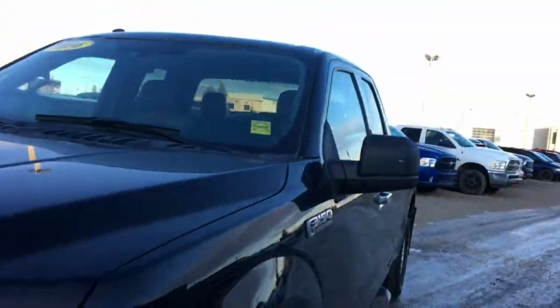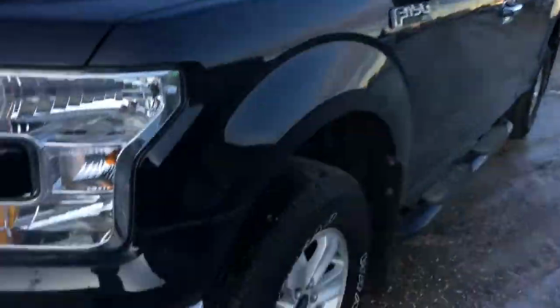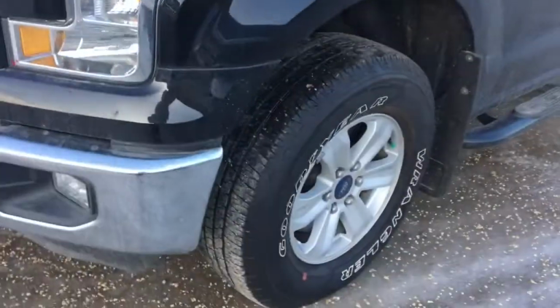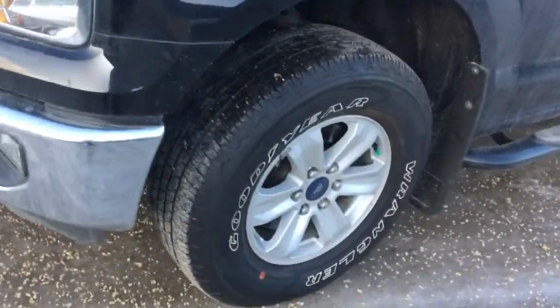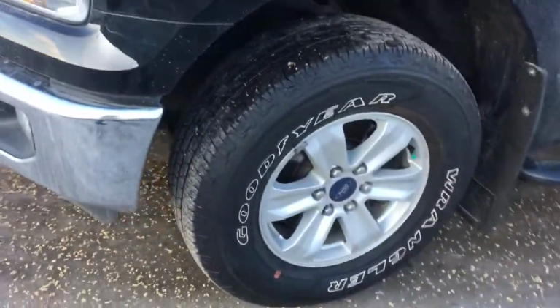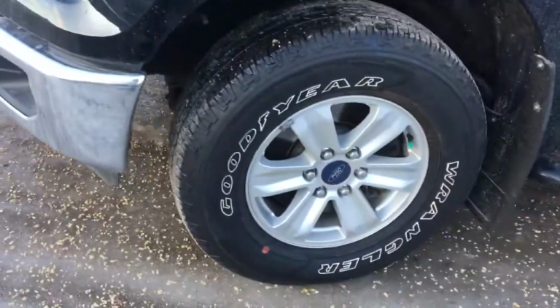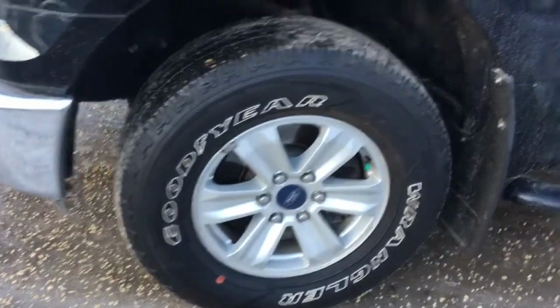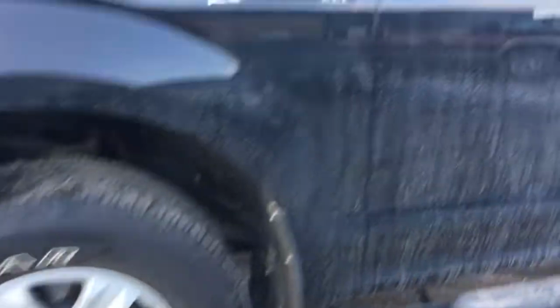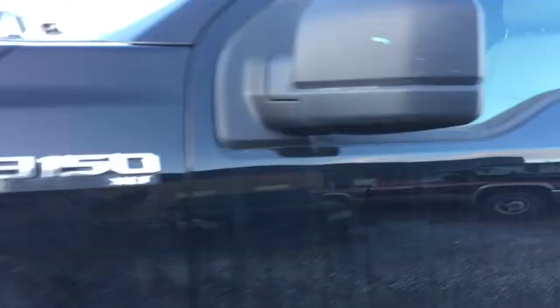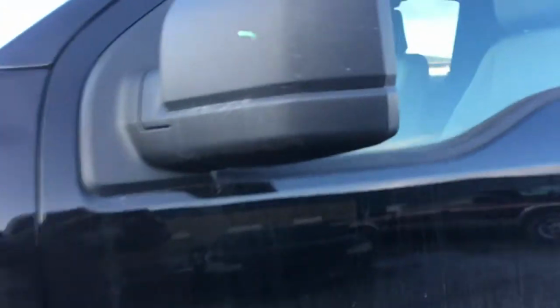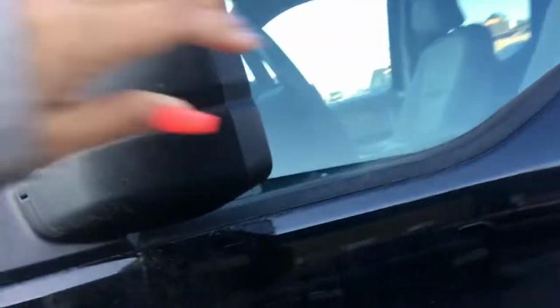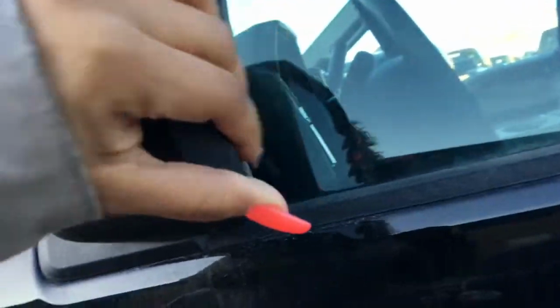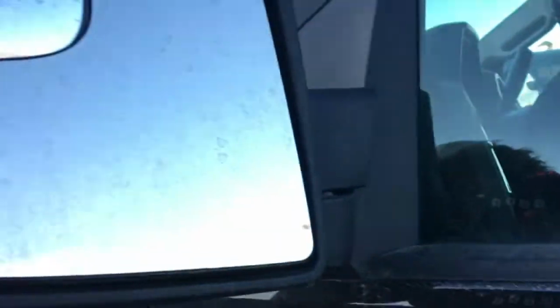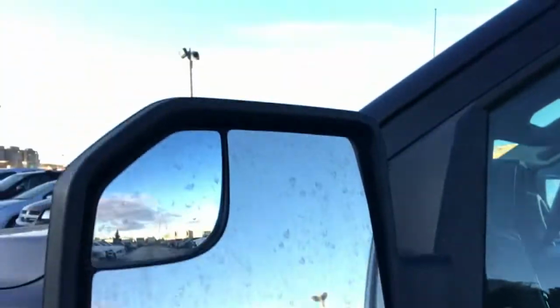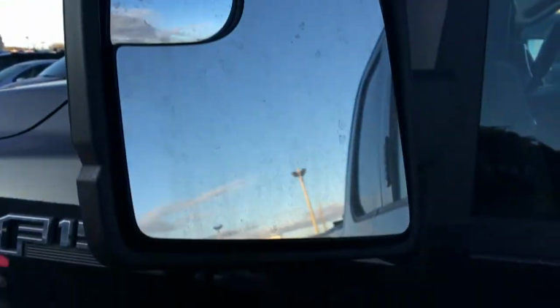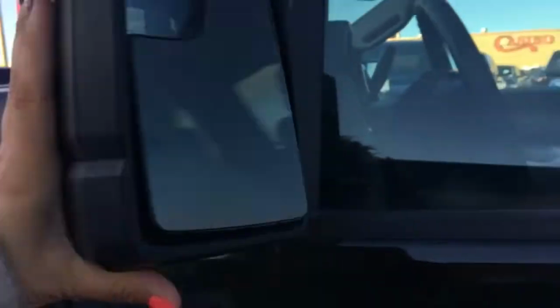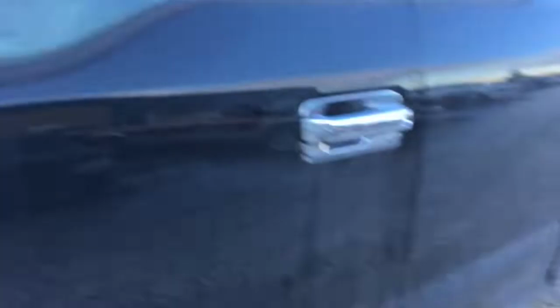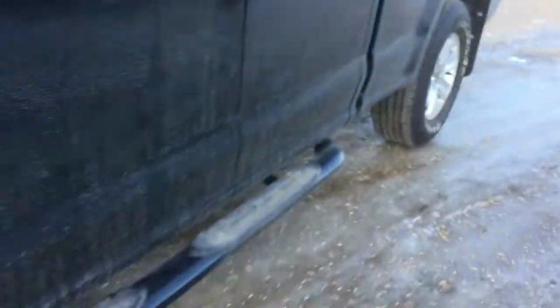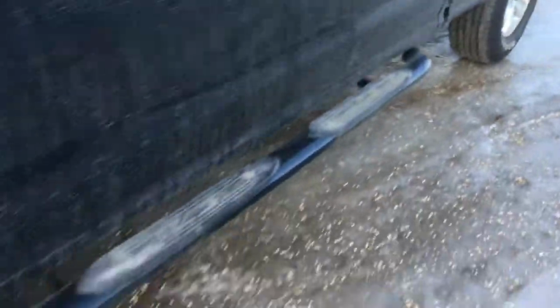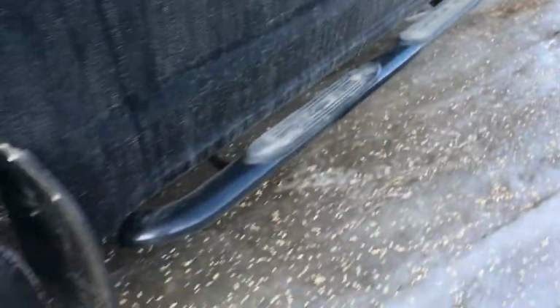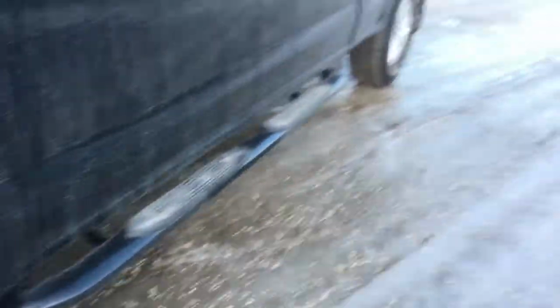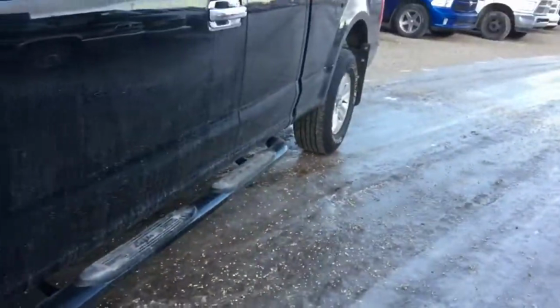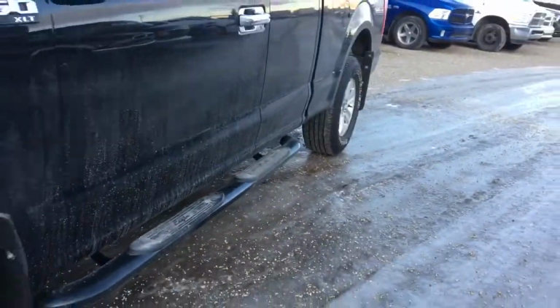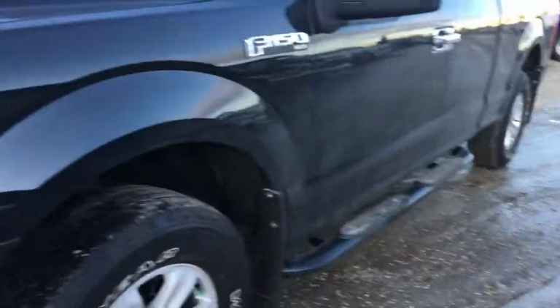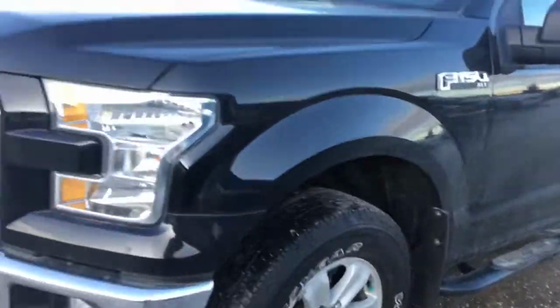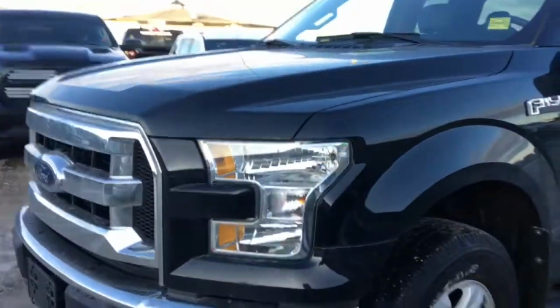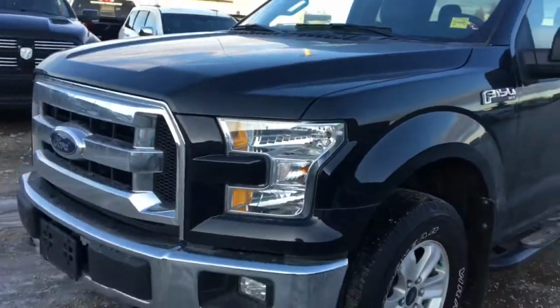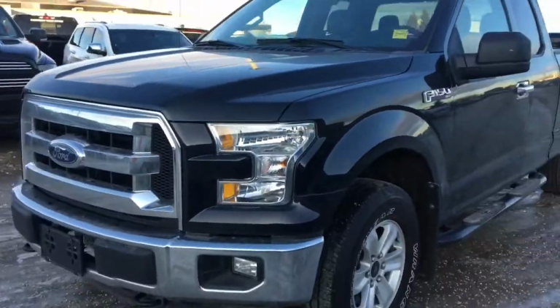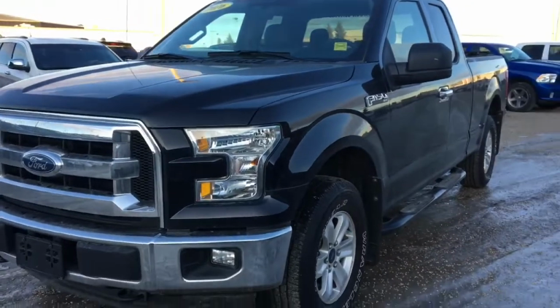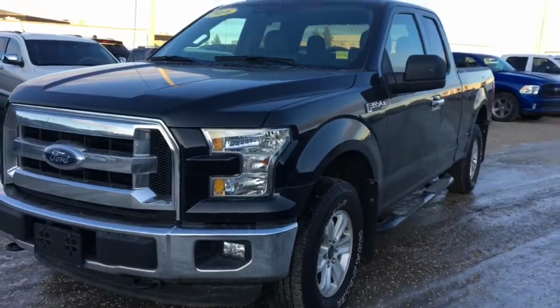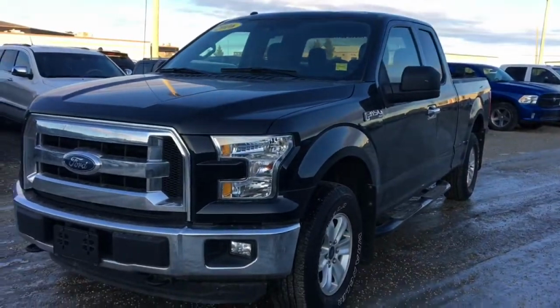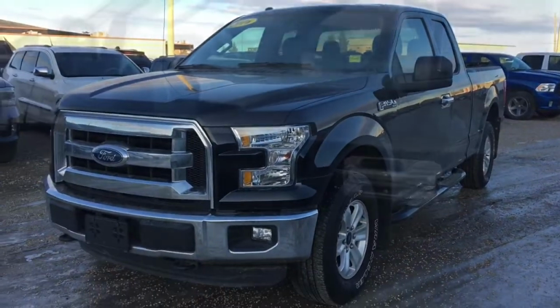Taking a look down here, we've got your 20 inch Goodyear mud and snow tires as well as your breakaway side view mirror. We've got your side bar here helping you into this vehicle. There's plenty more options we can take a look at inside — let's hop on it.